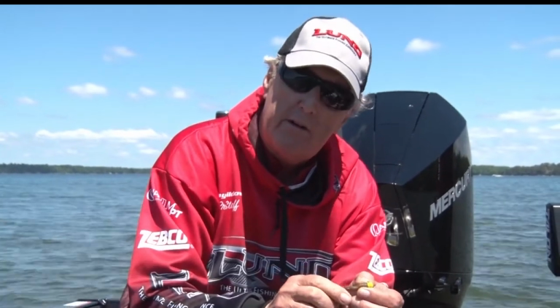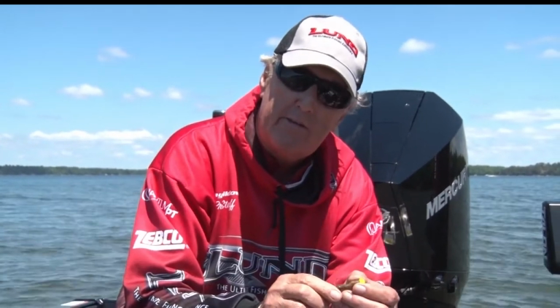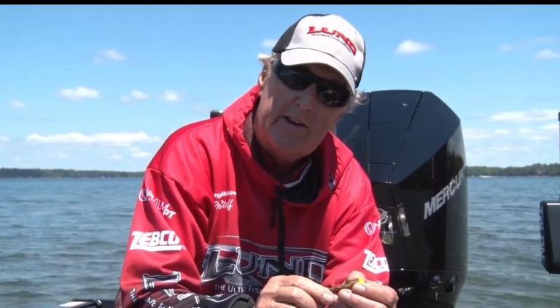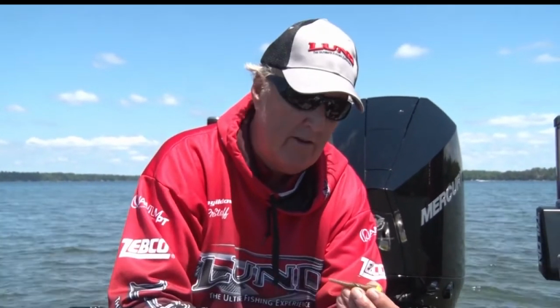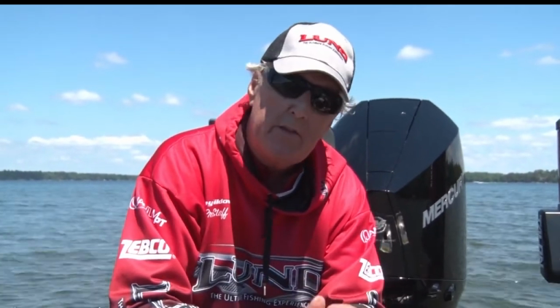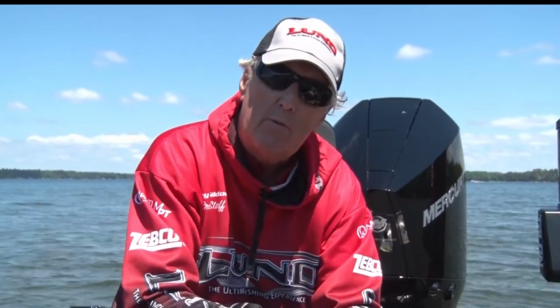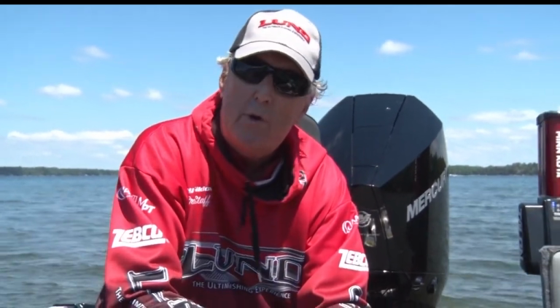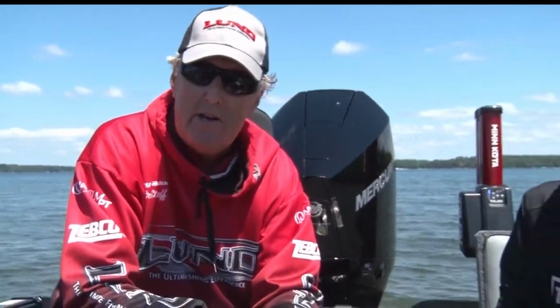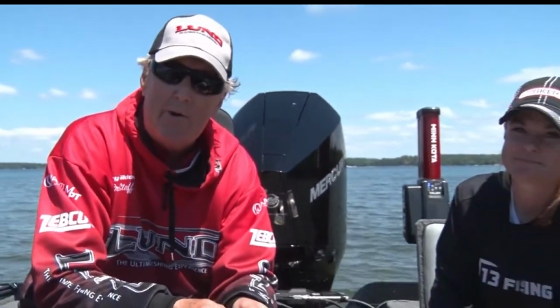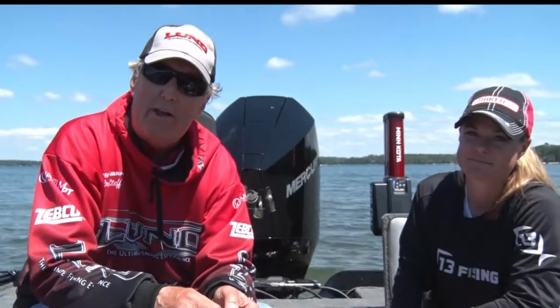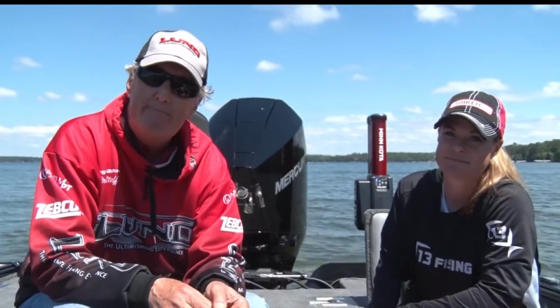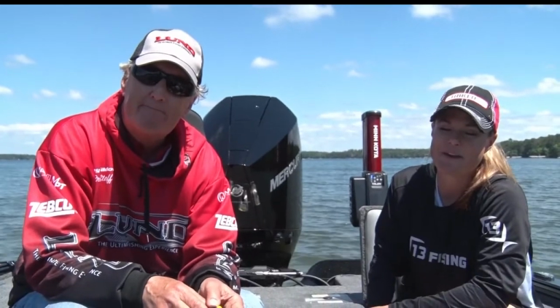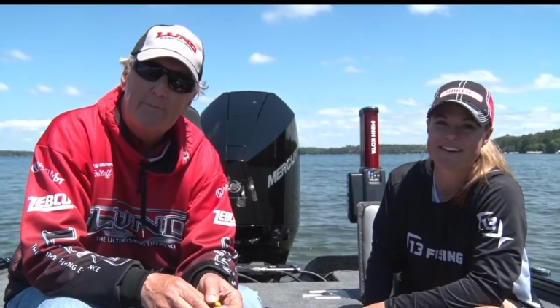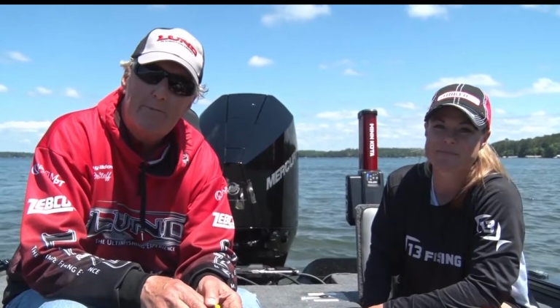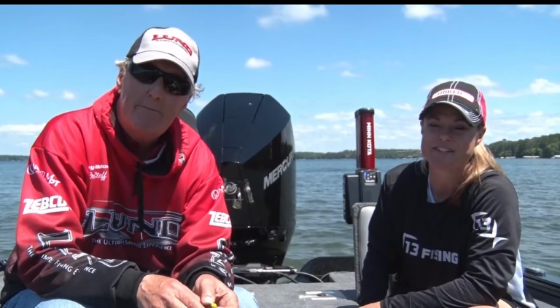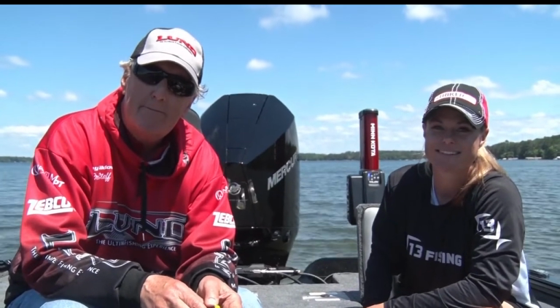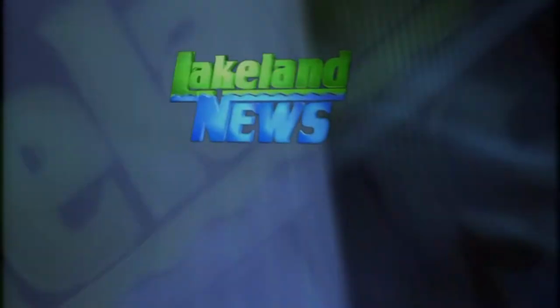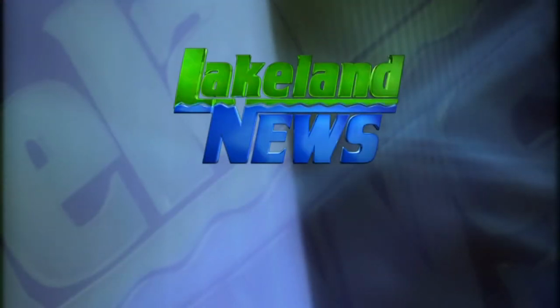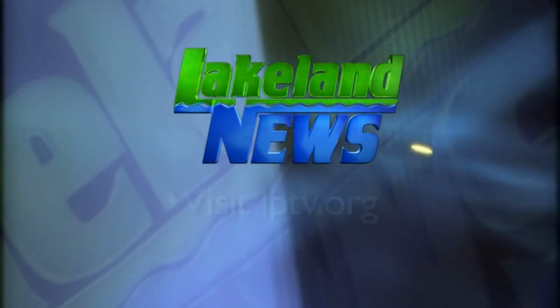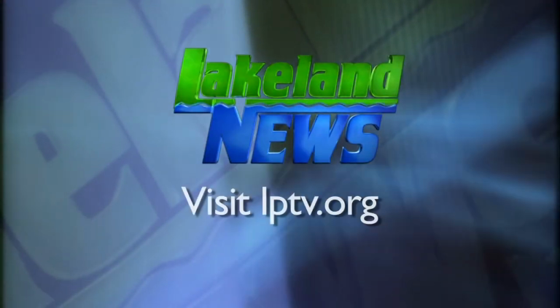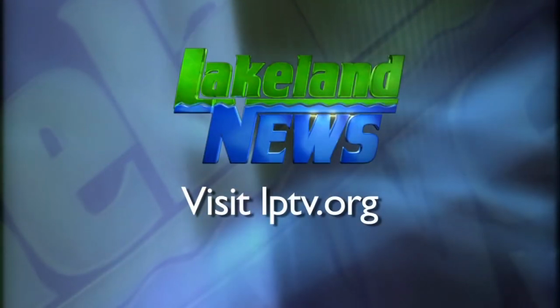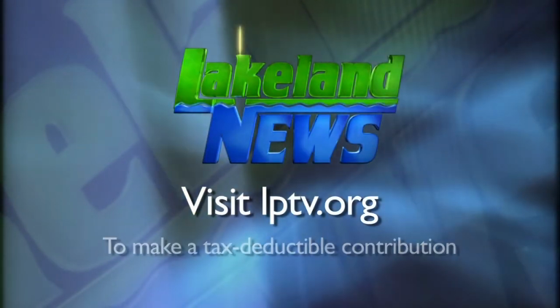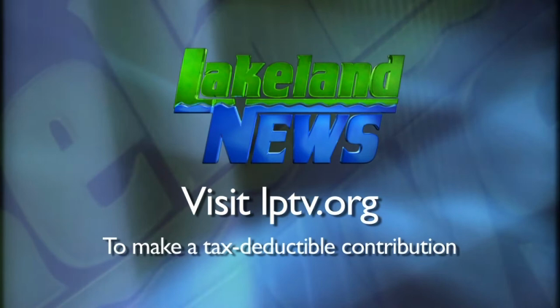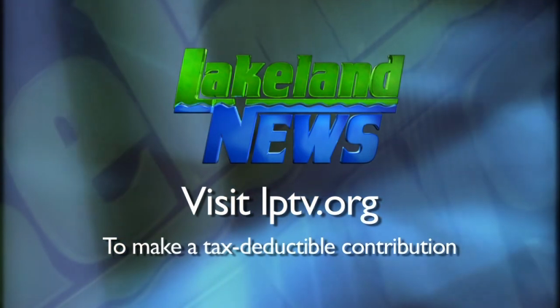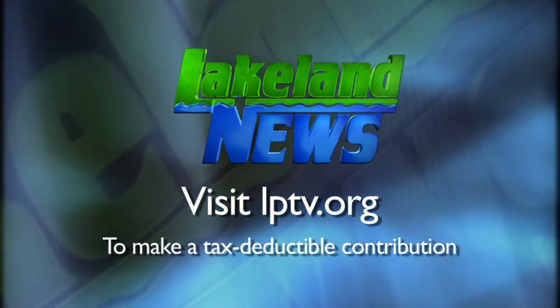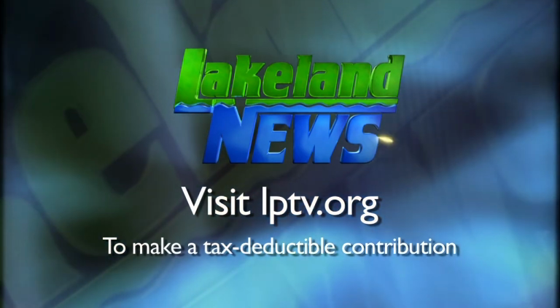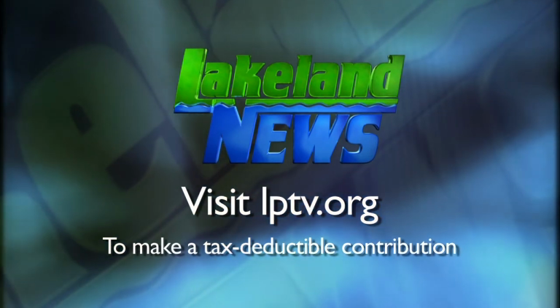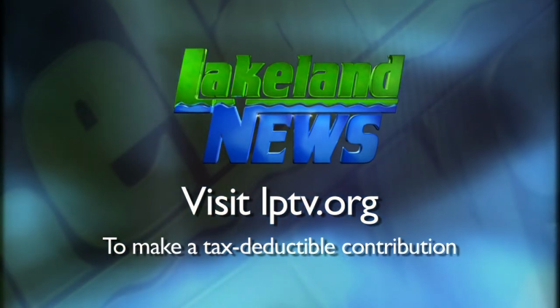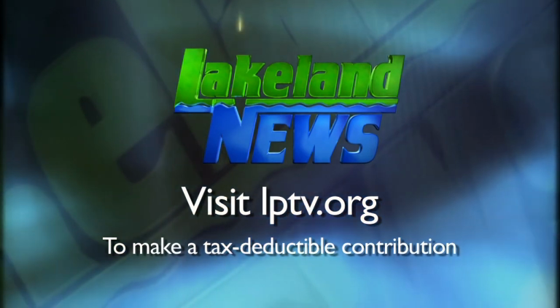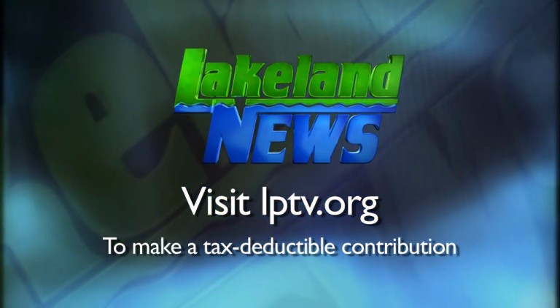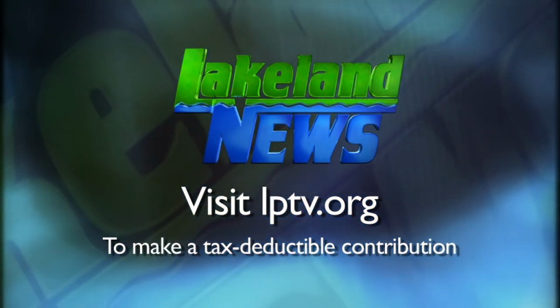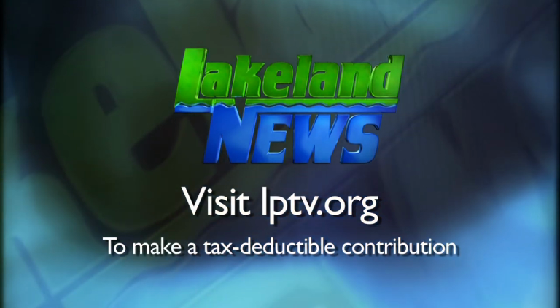Very effective techniques. For the Niswa Guides League, I'm Ray Gildow, and I'm Mandy Erick, the bass biologist. If you enjoyed this segment of Lakeland News, please consider making a tax-deductible contribution to Lakeland PBS.